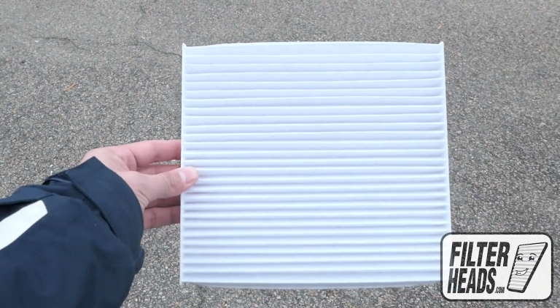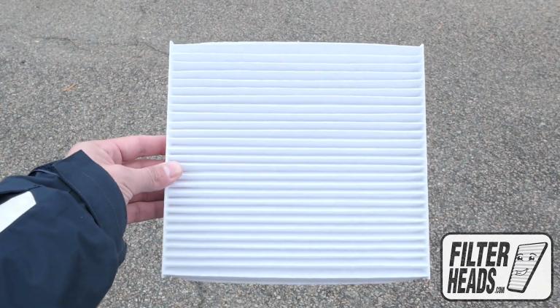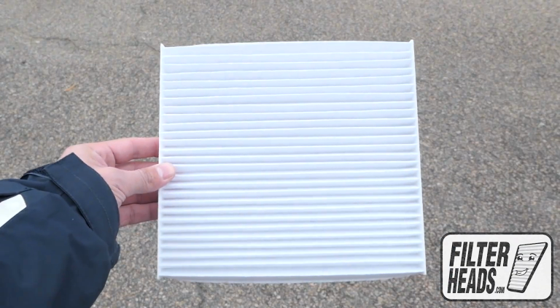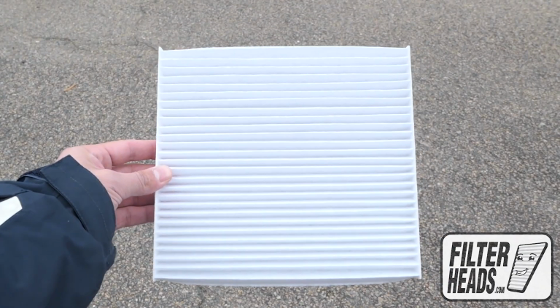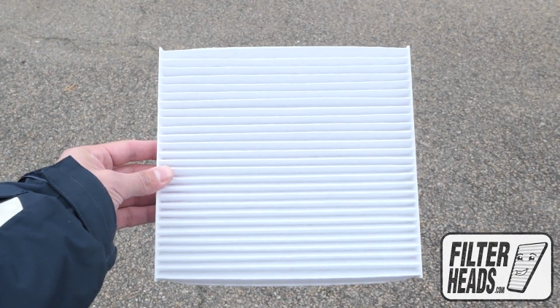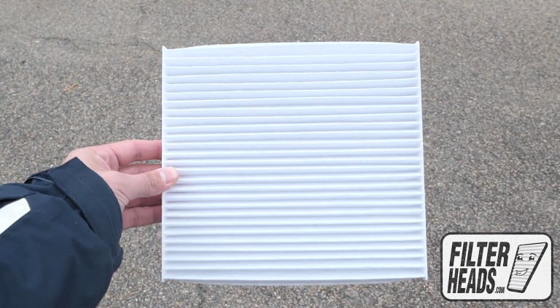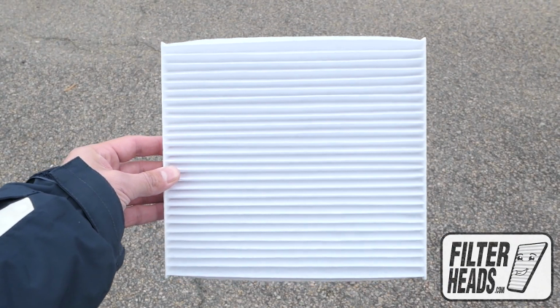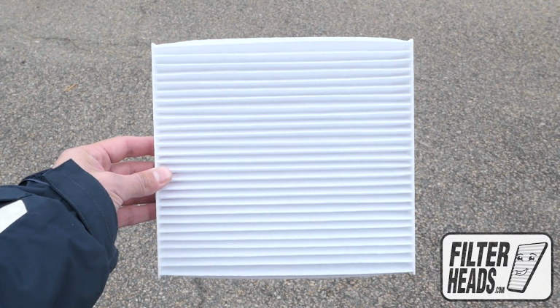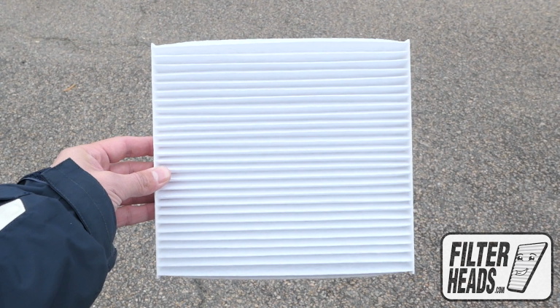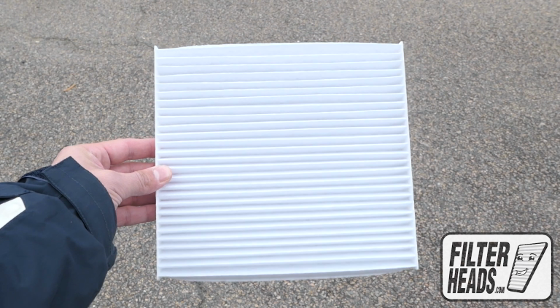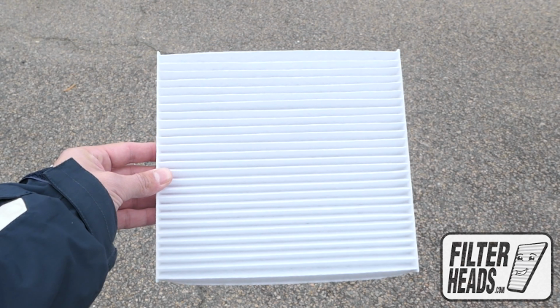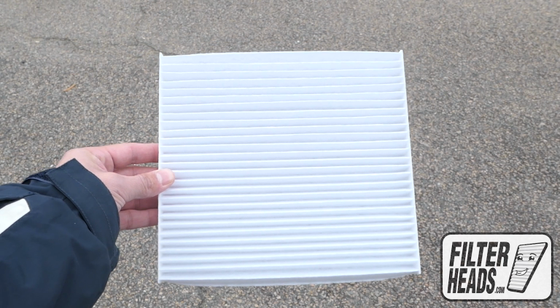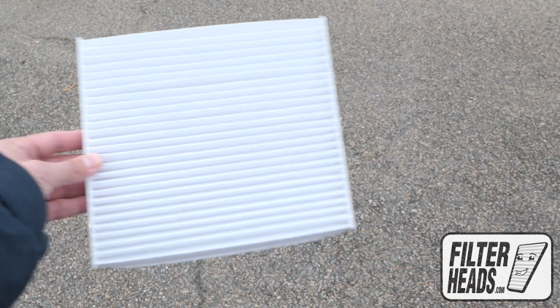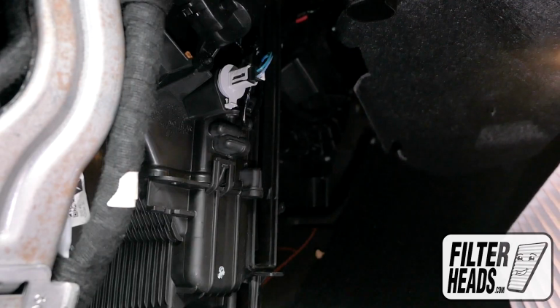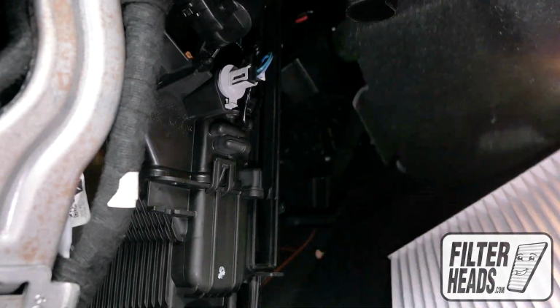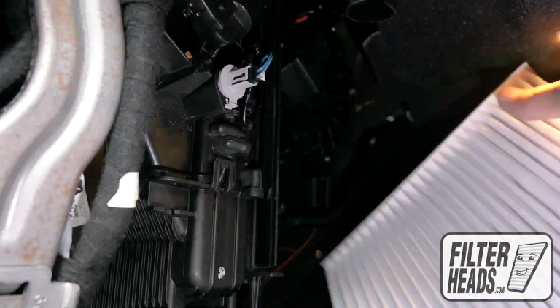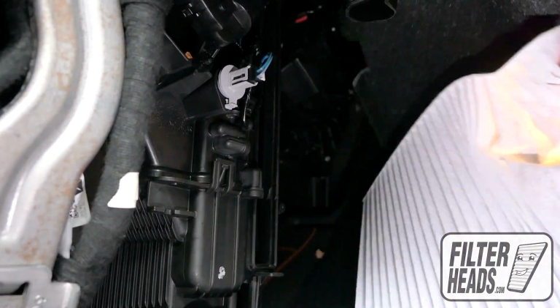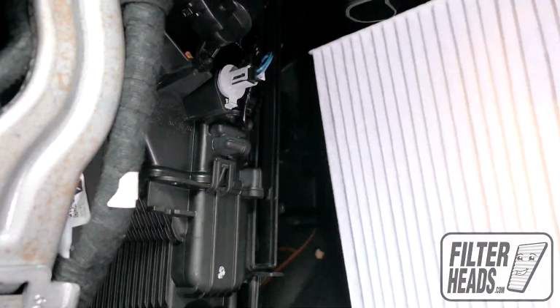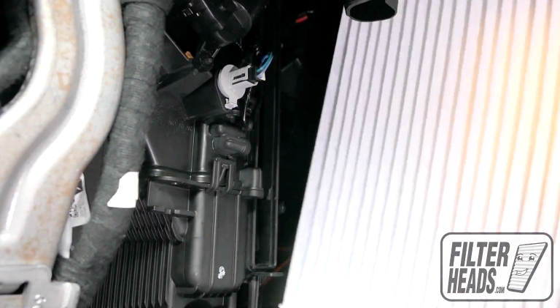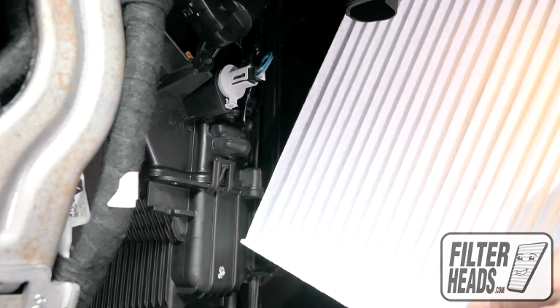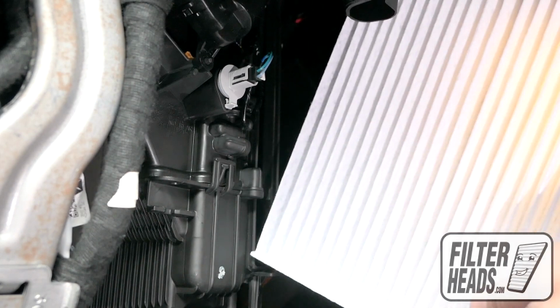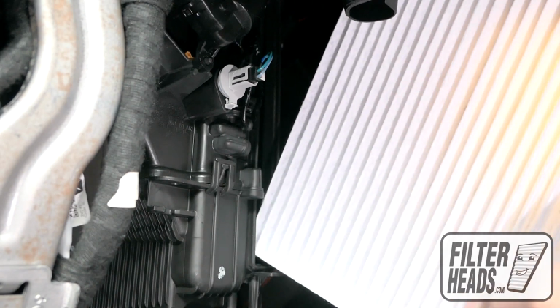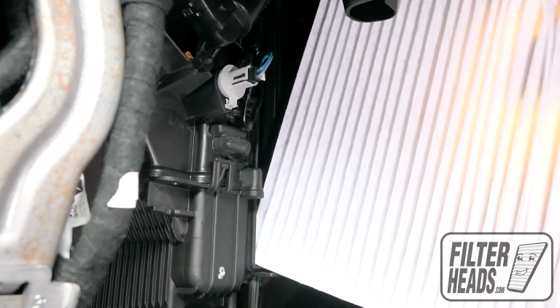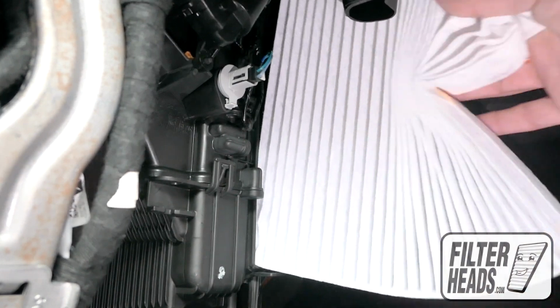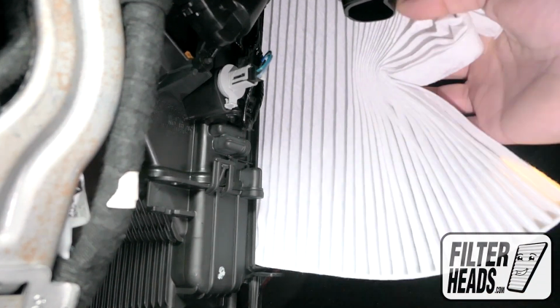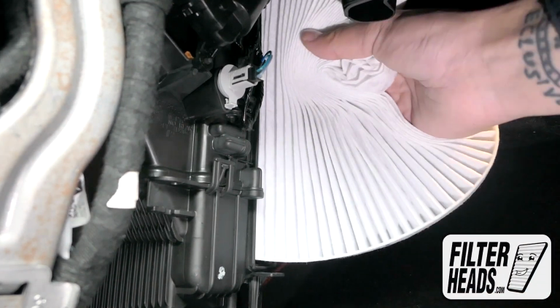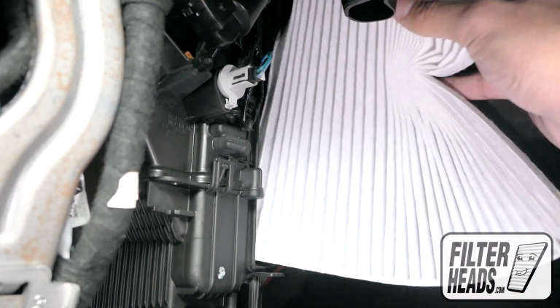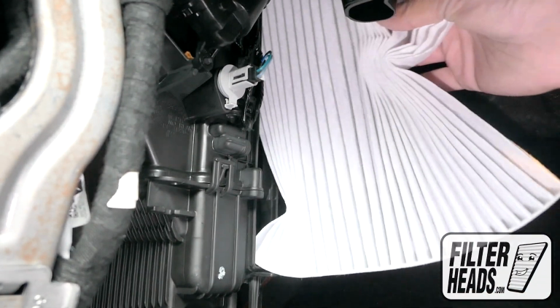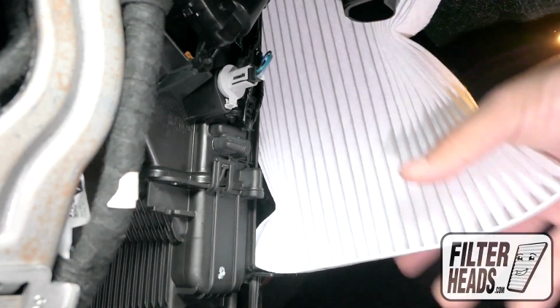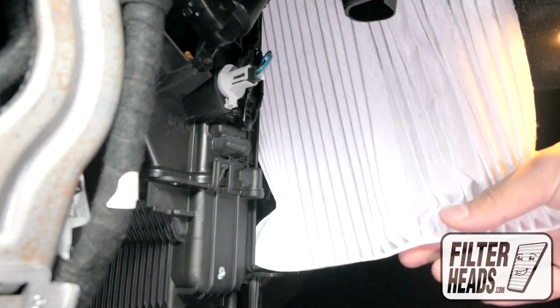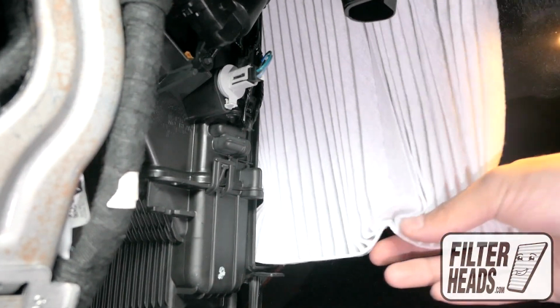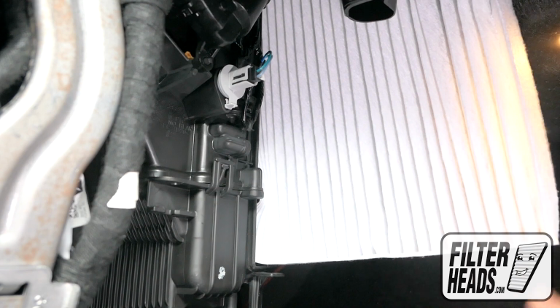Insert your new filter into the housing with its airflow indicating arrow pointing towards the back of the car. Recommended replacement is every 15,000 miles or one year. Refer to your vehicle owner's manual for specifications.